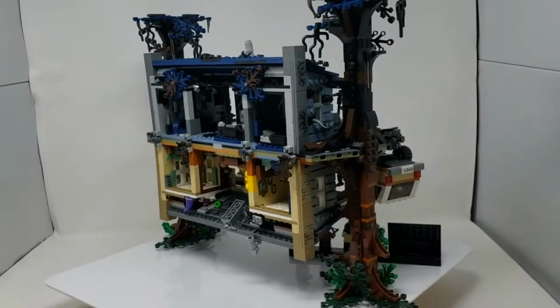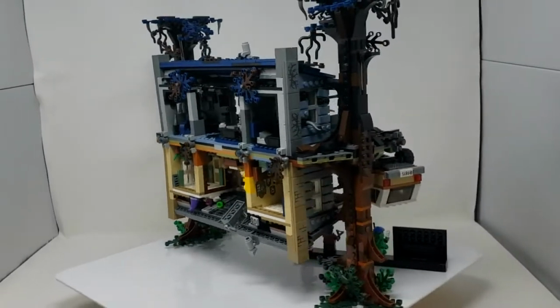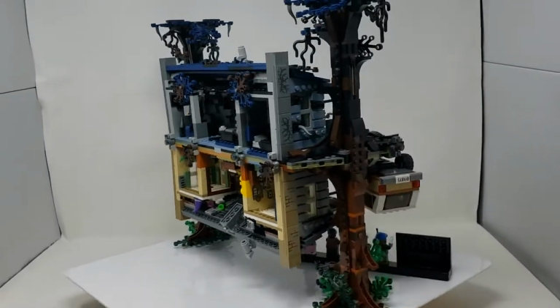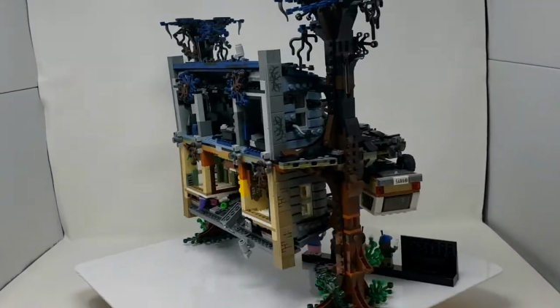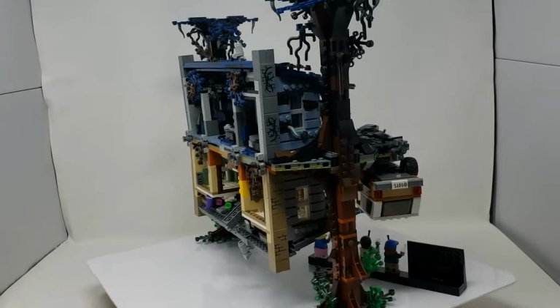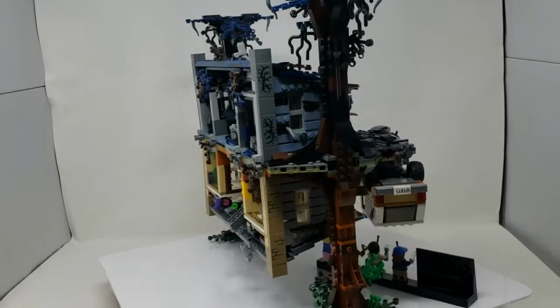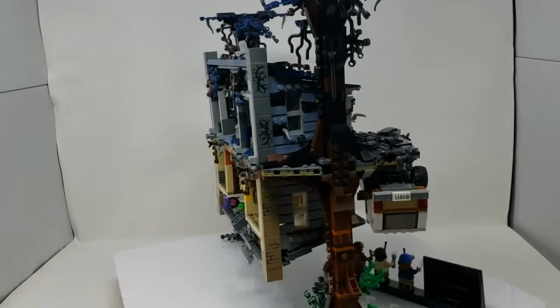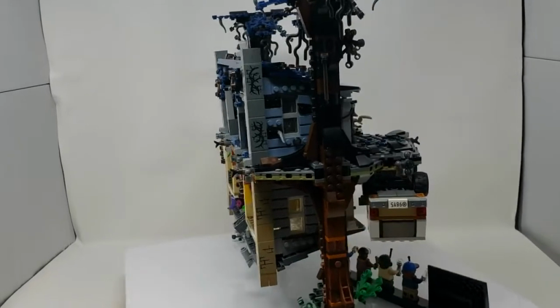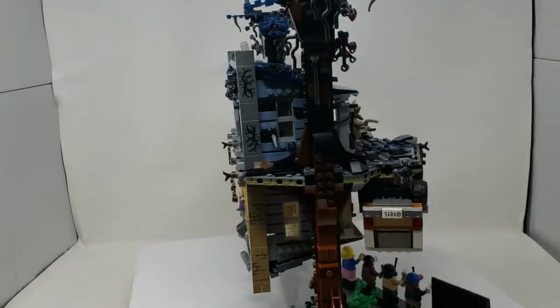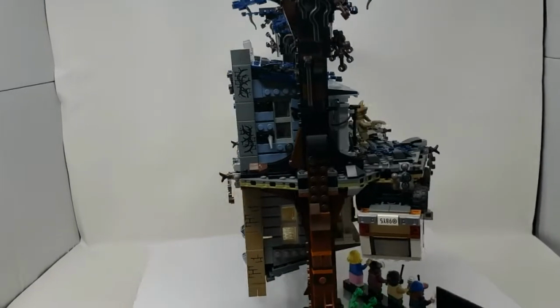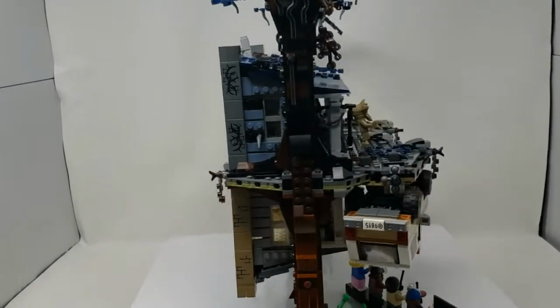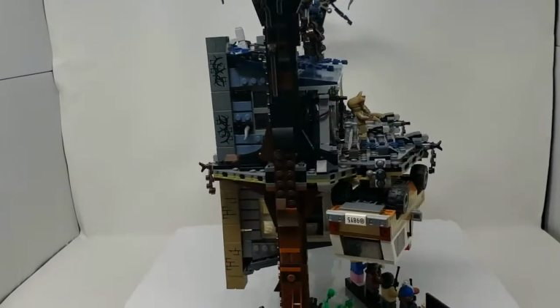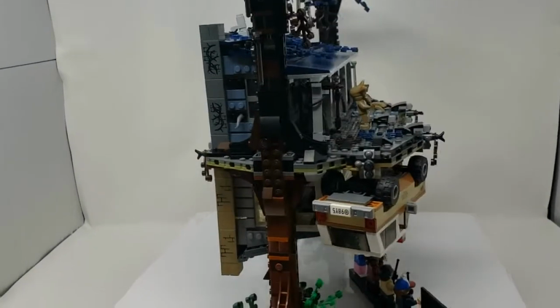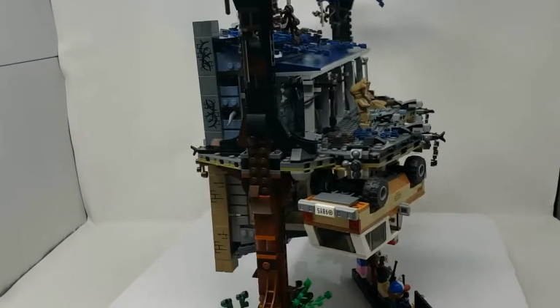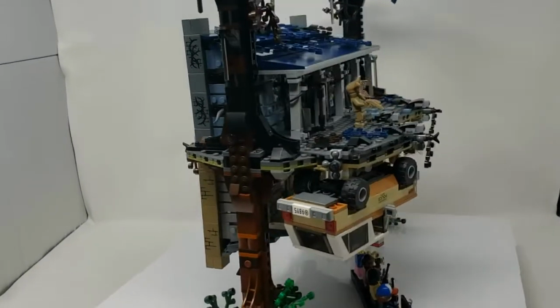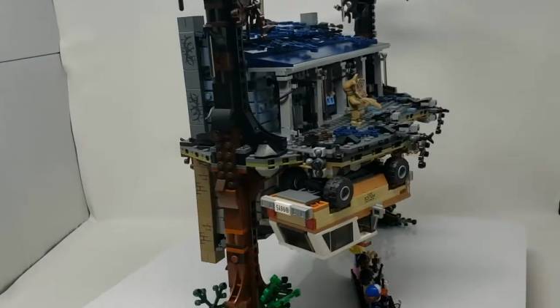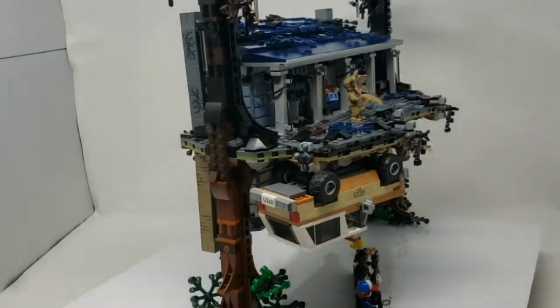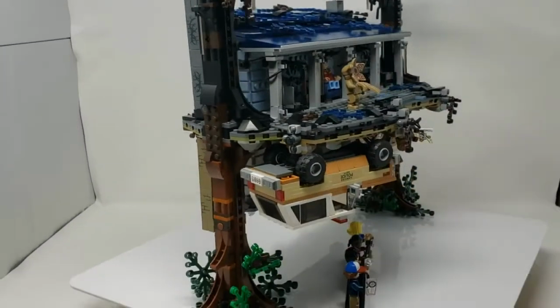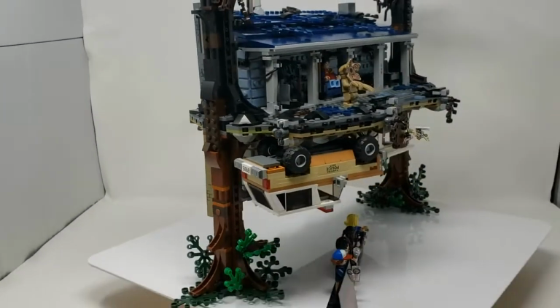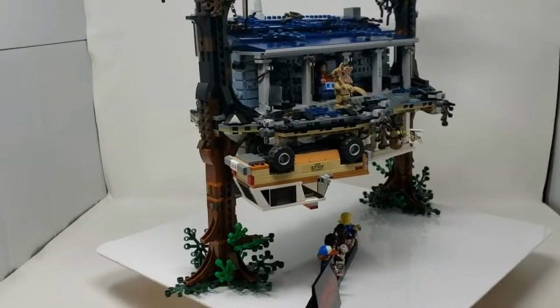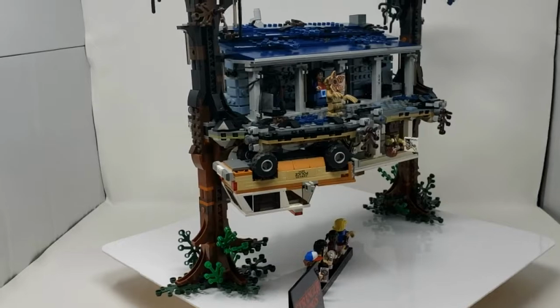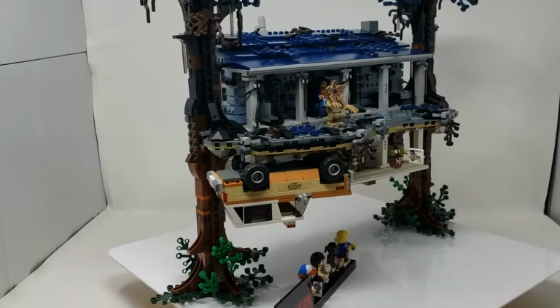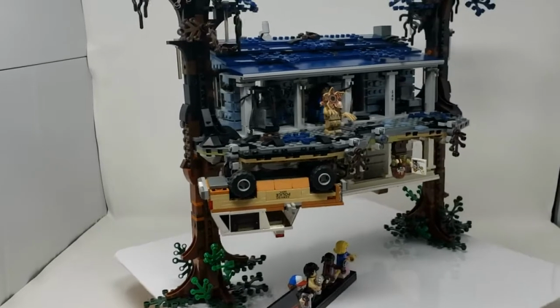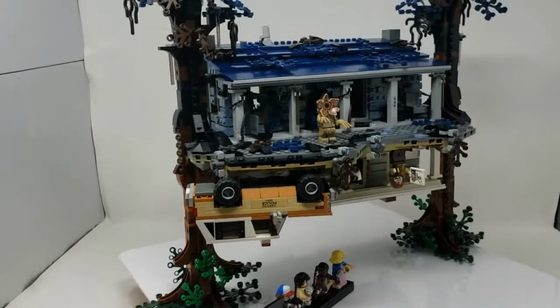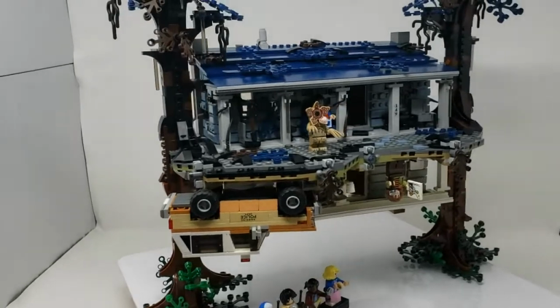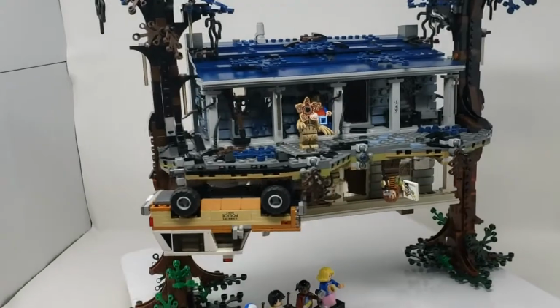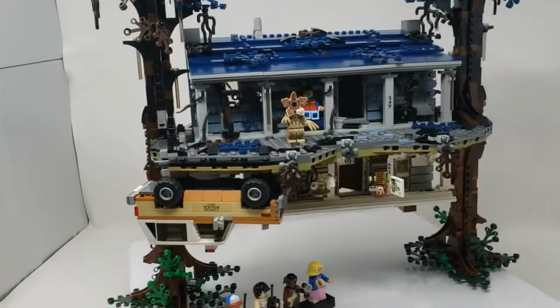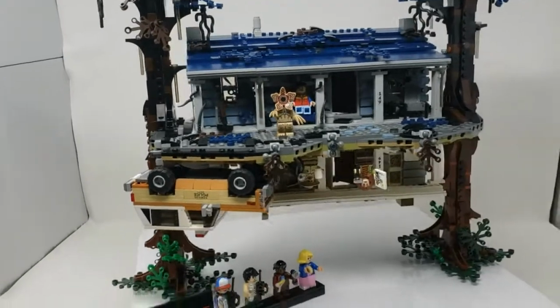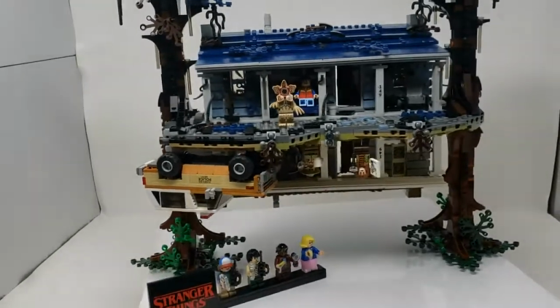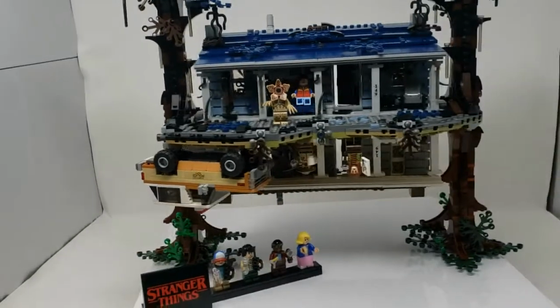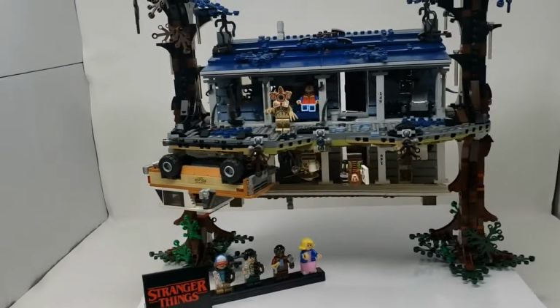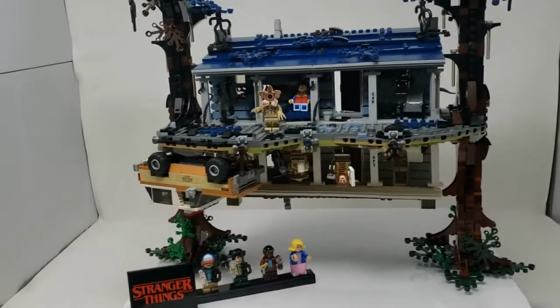That's it for the LEGO Stranger Things set. If you get this set, hope you enjoyed building it and hope you enjoyed watching this video. If you did, give the video a like, consider subscribing to the channel — thanks guys, have a good day!